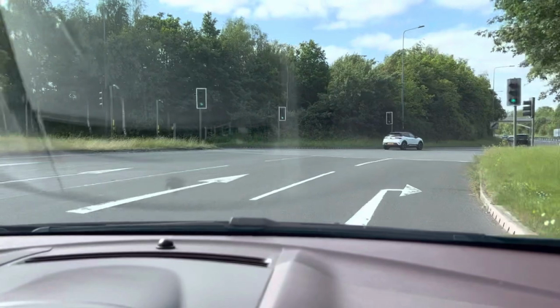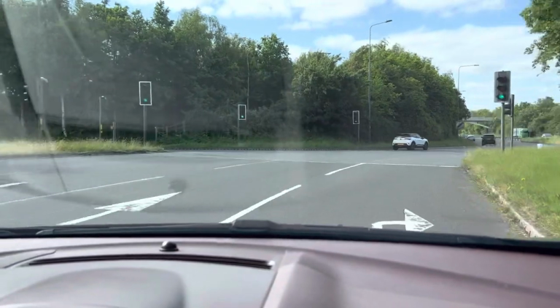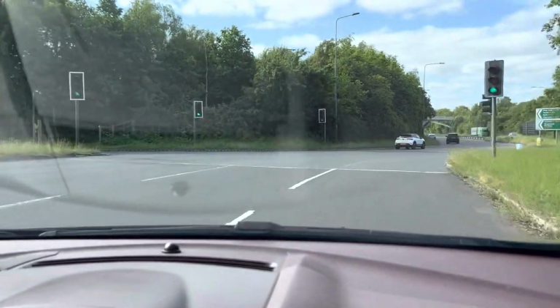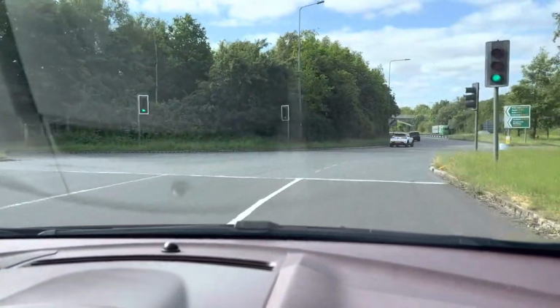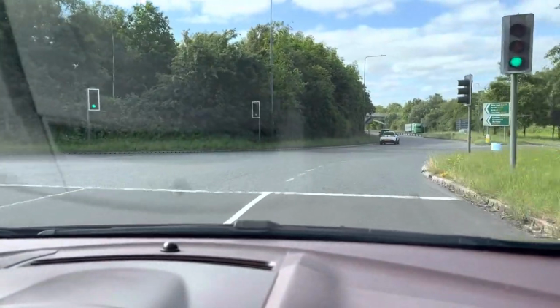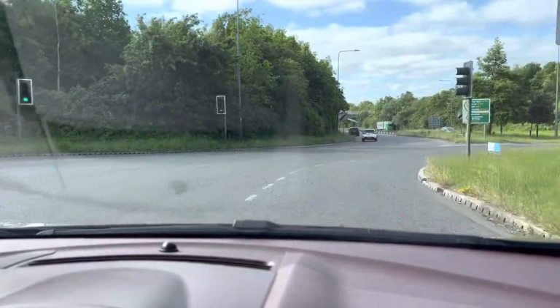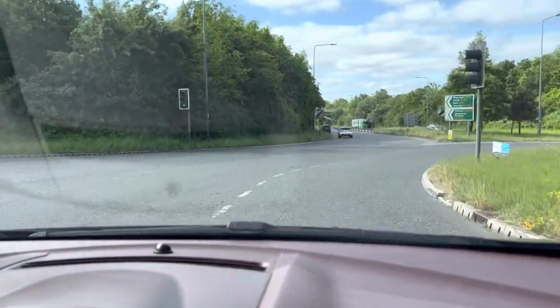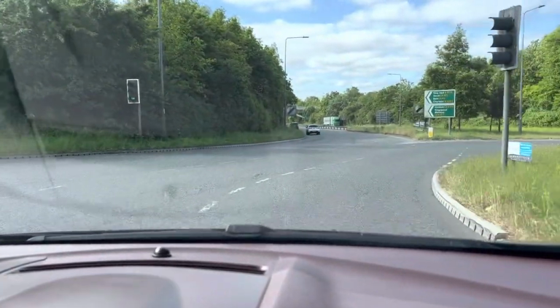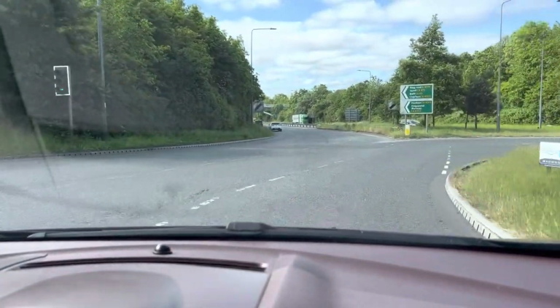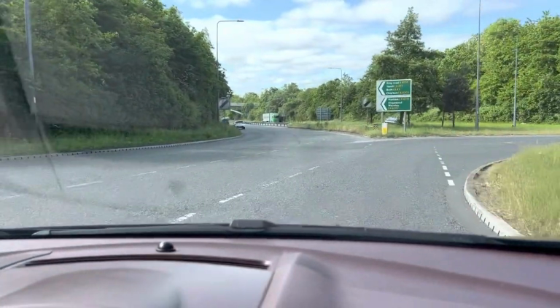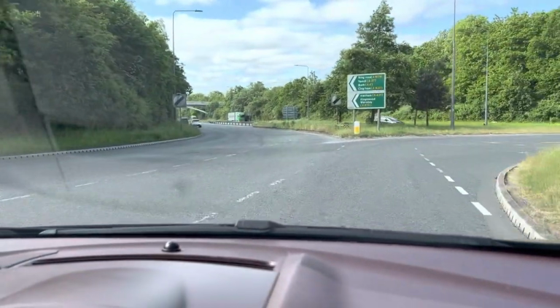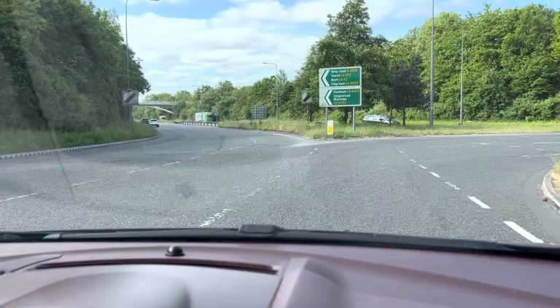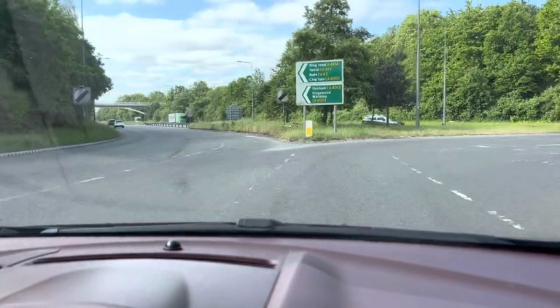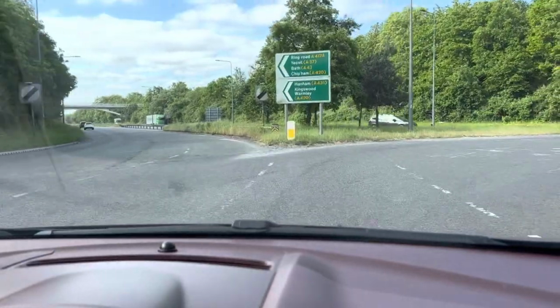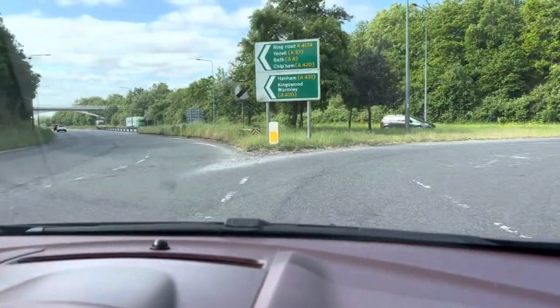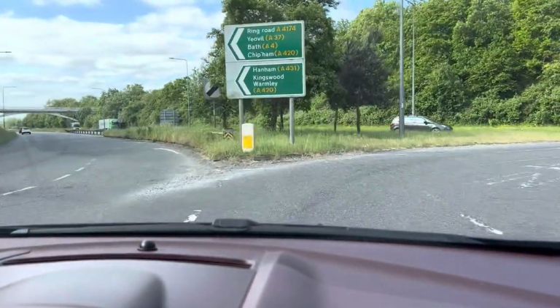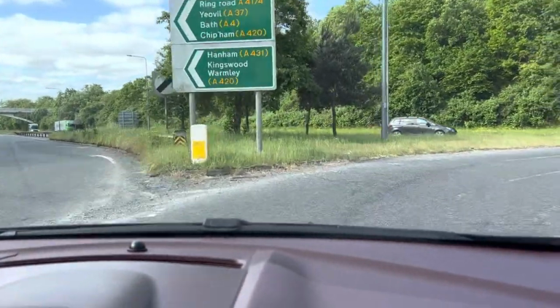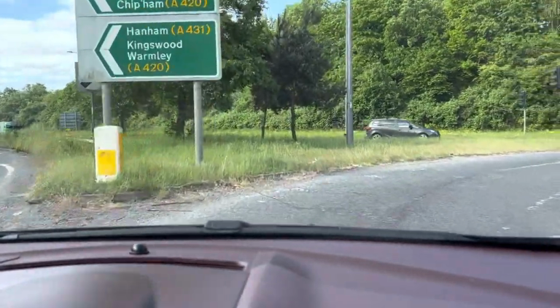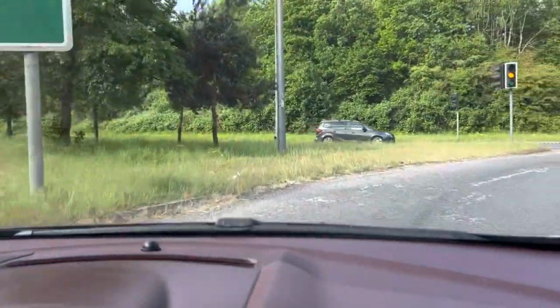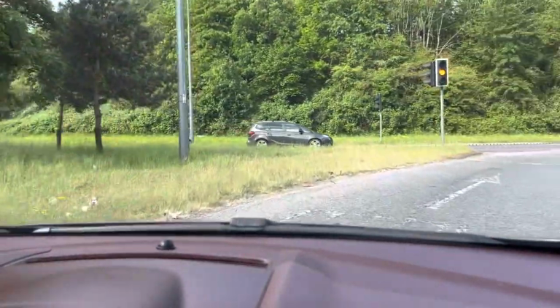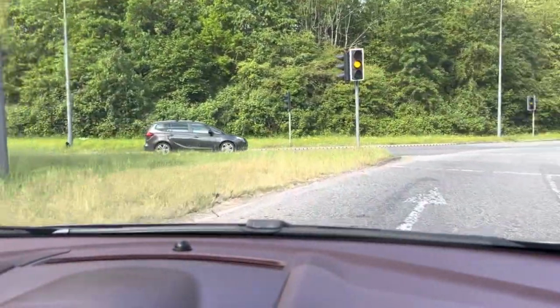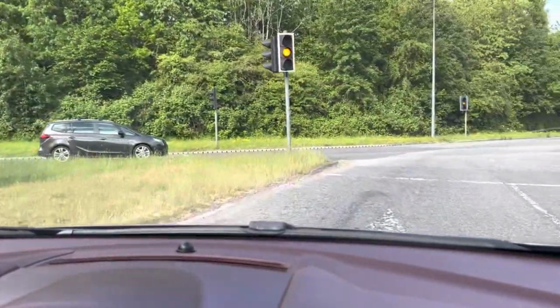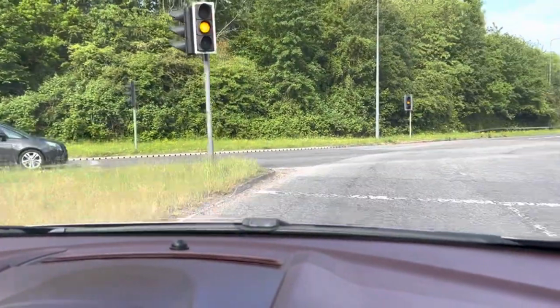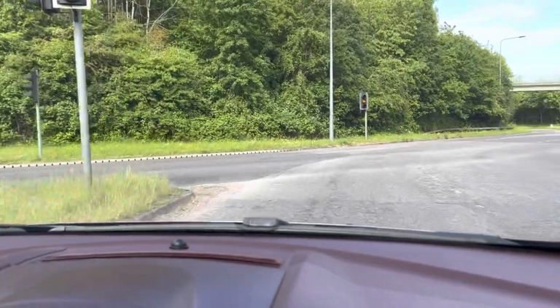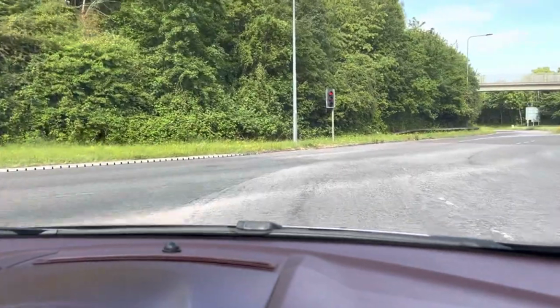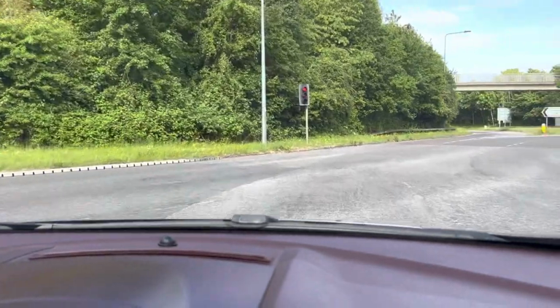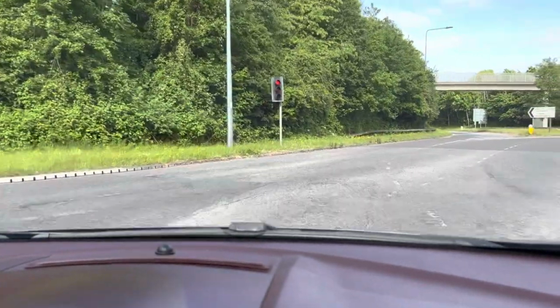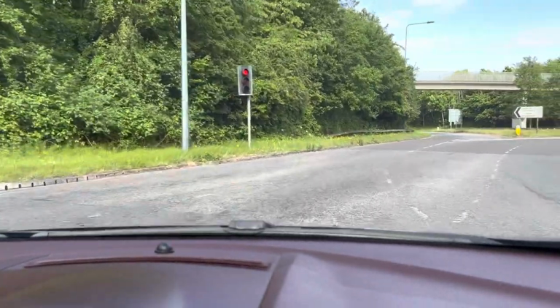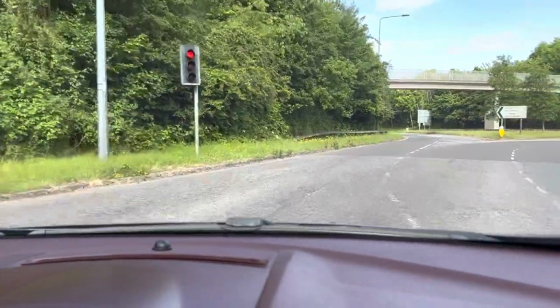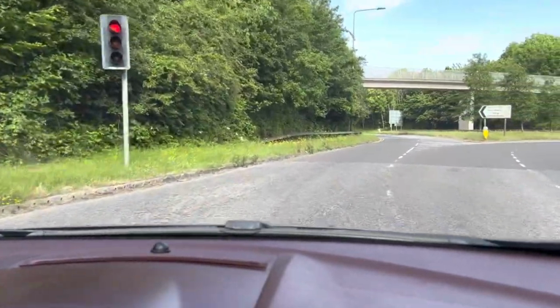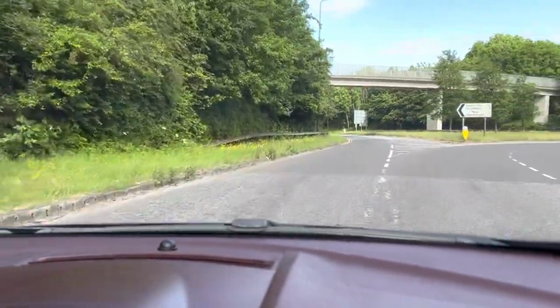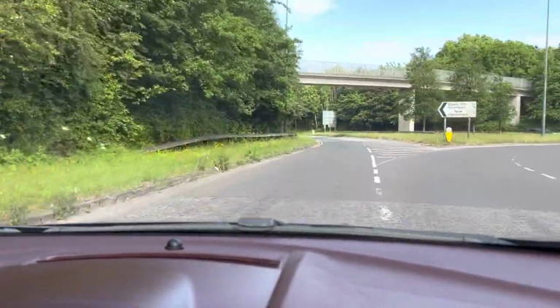Now, follow your left — keep close to your left line. This will take you straight across to the bail-out like that, and then signal left and leave the roundabout.